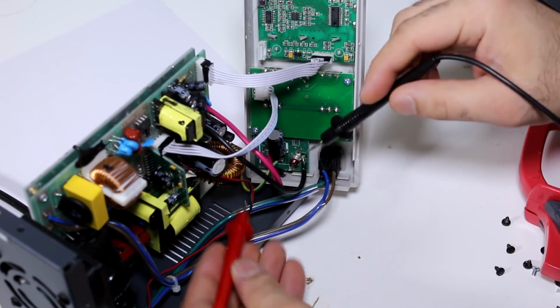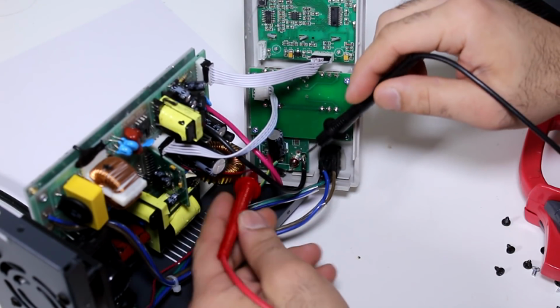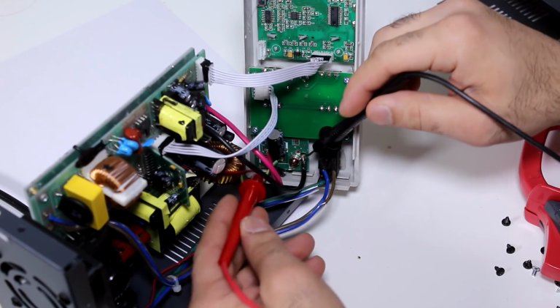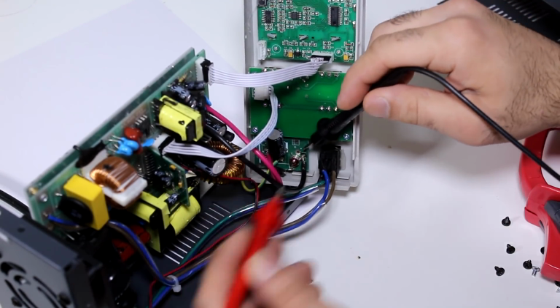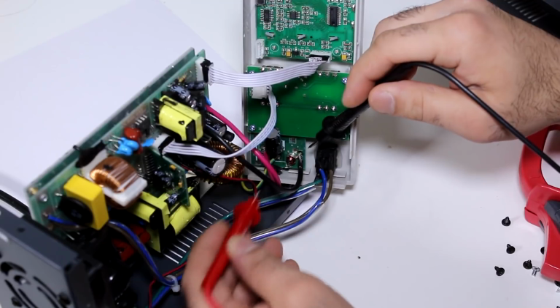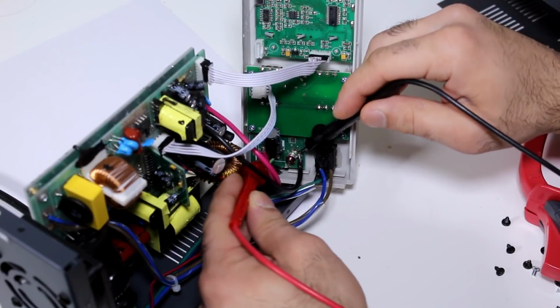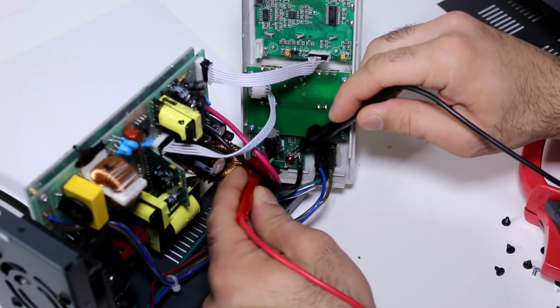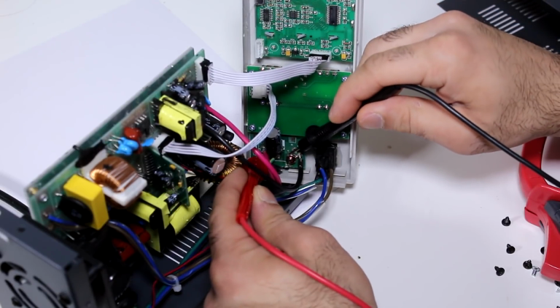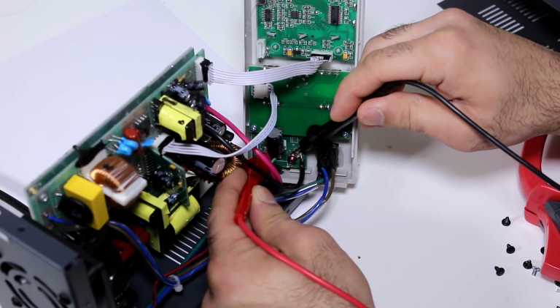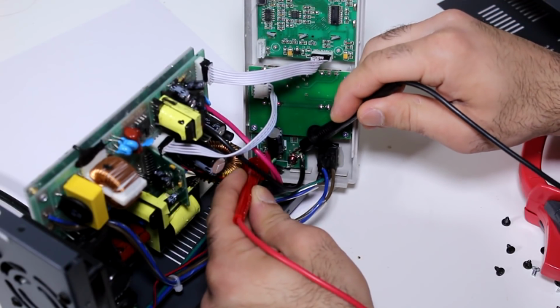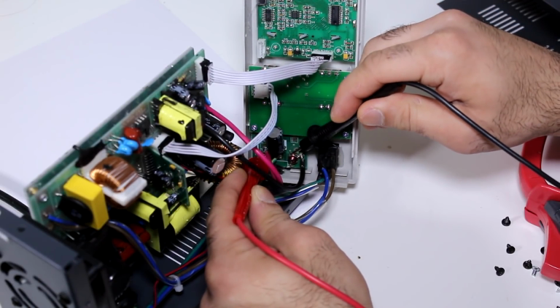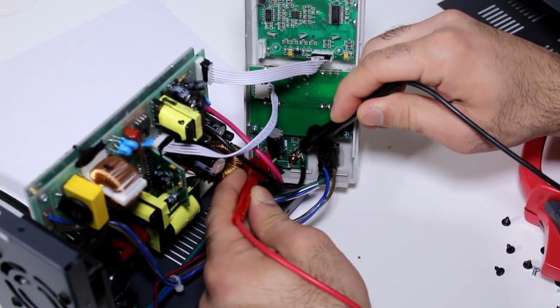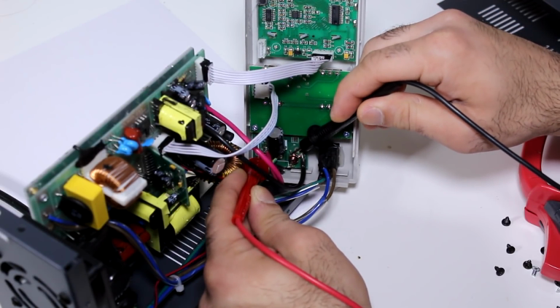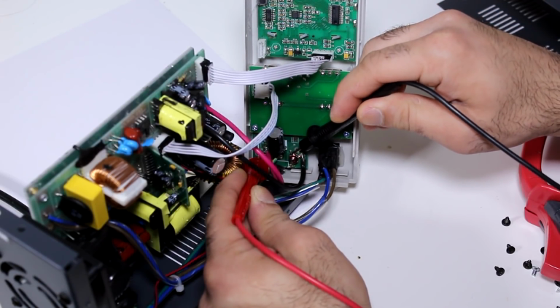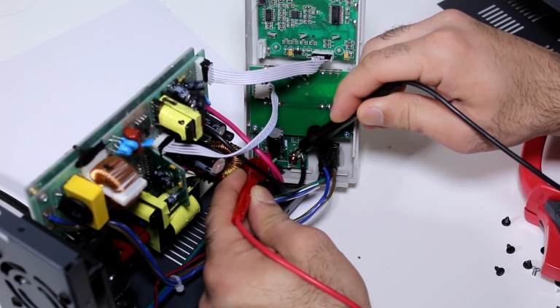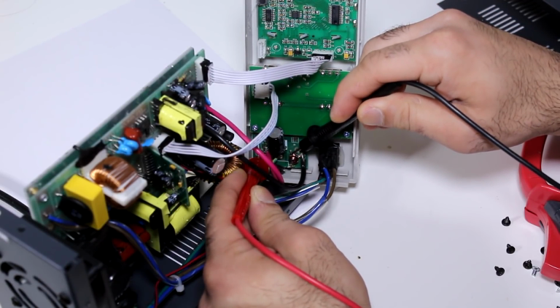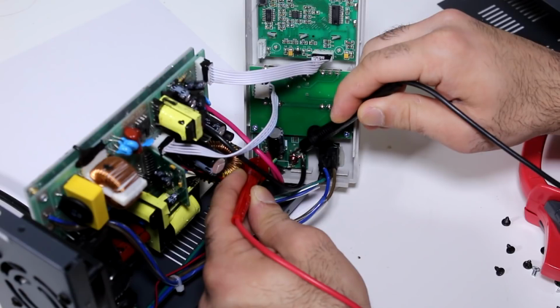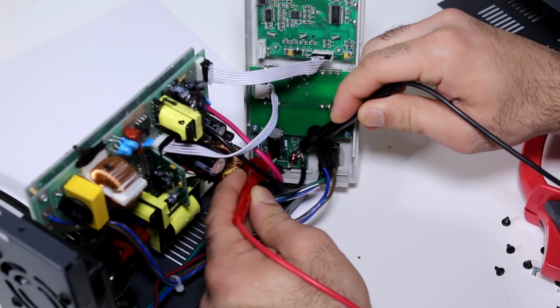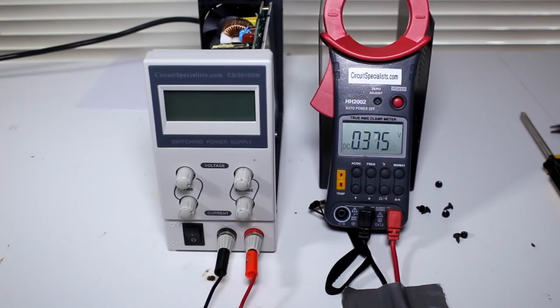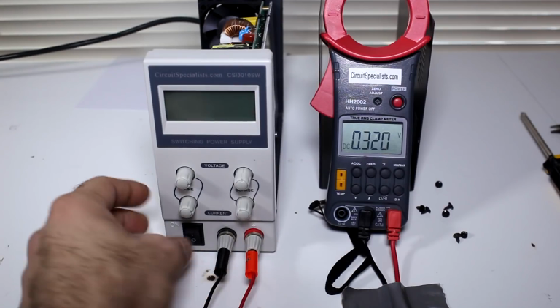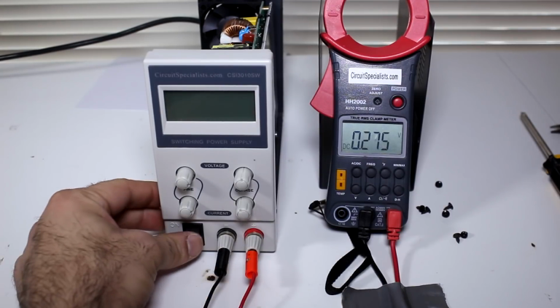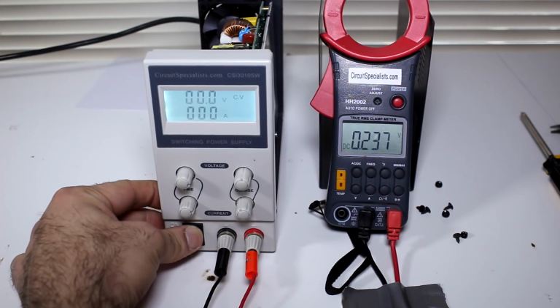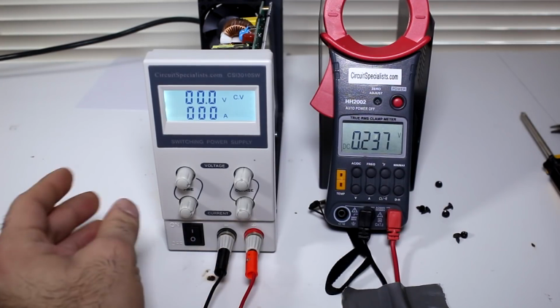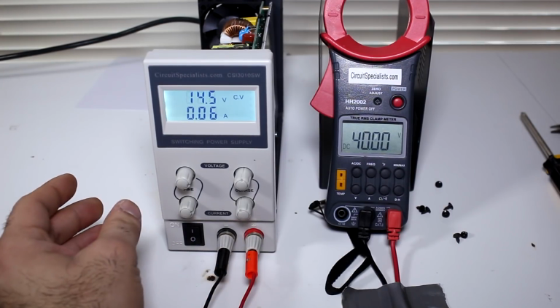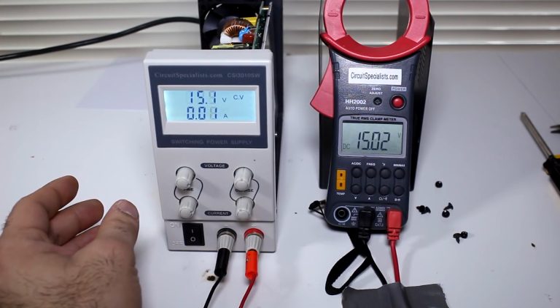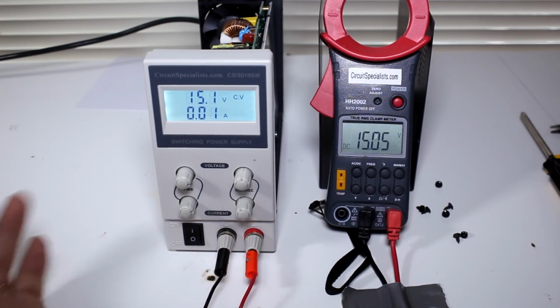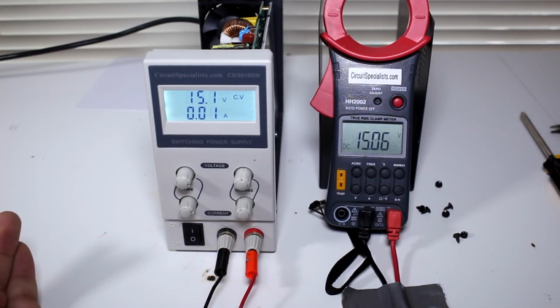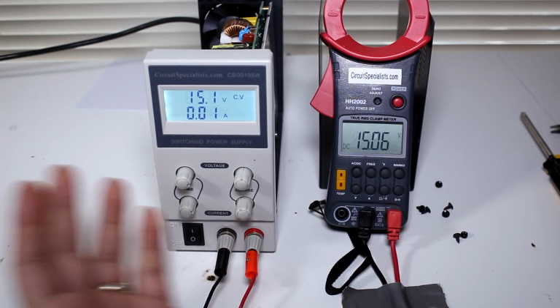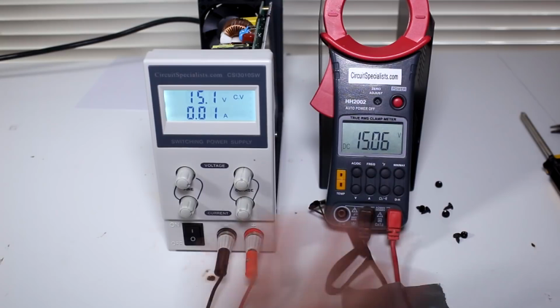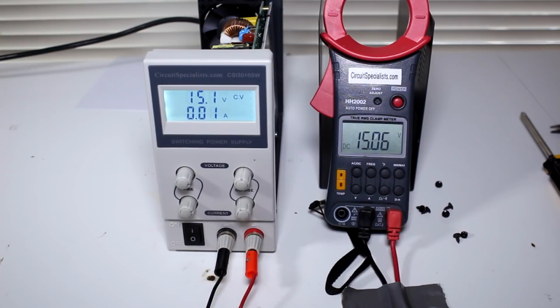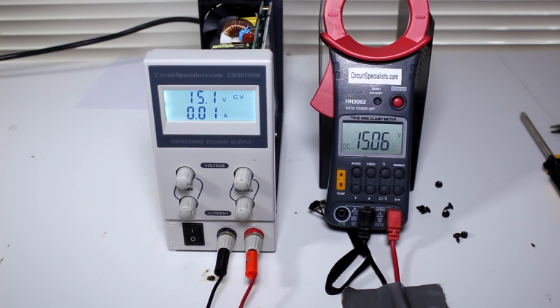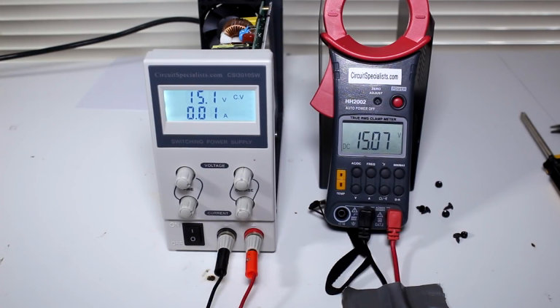Now we'll just cut the diode. Try again. Hey, the short is gone! That was easy to fix. Let's see if it works now. There you go! It outputs voltage and everything. Fixed!